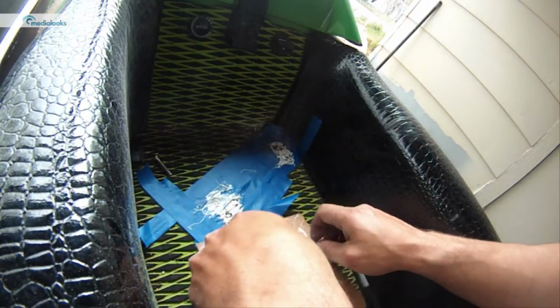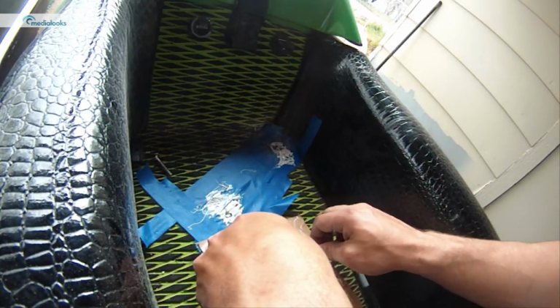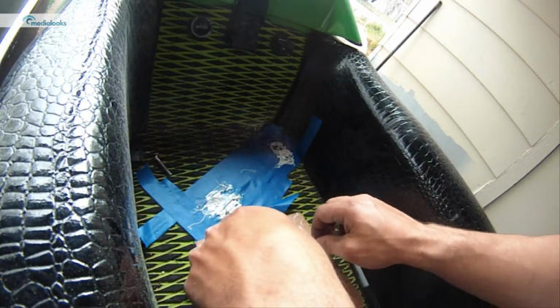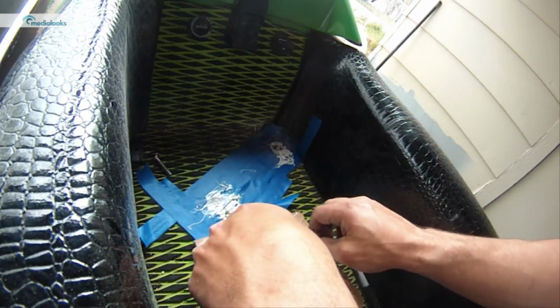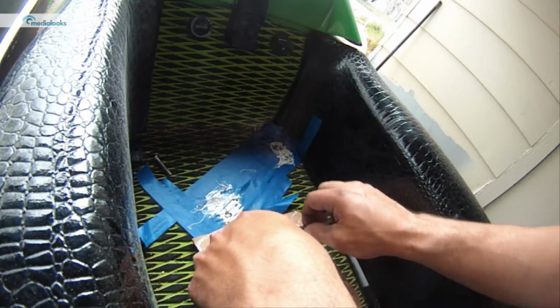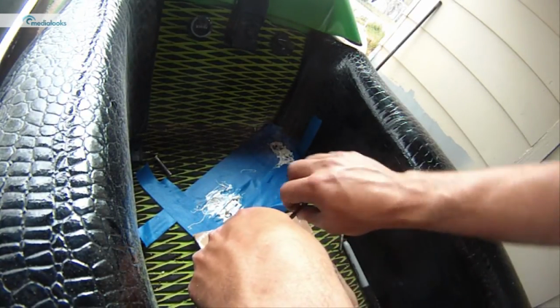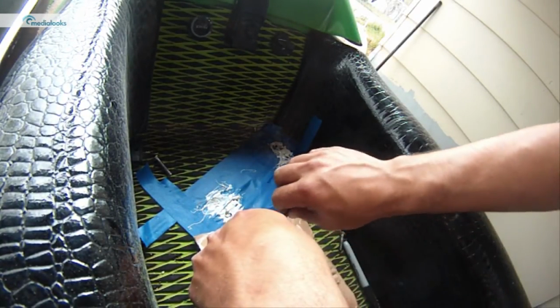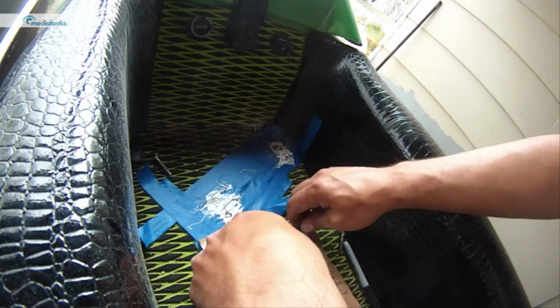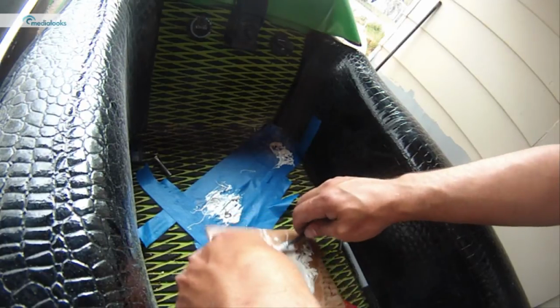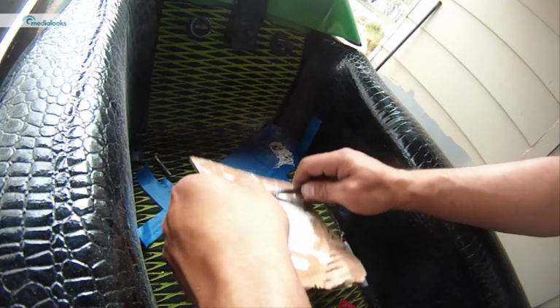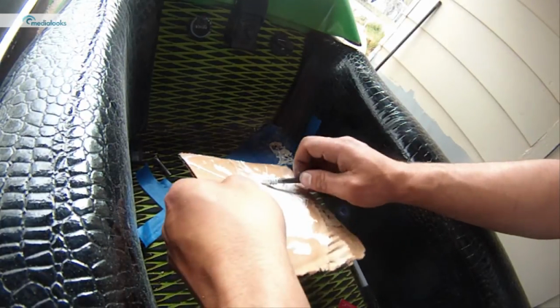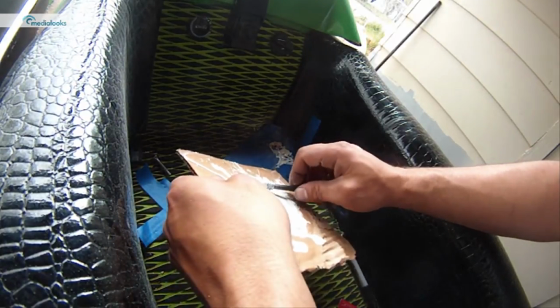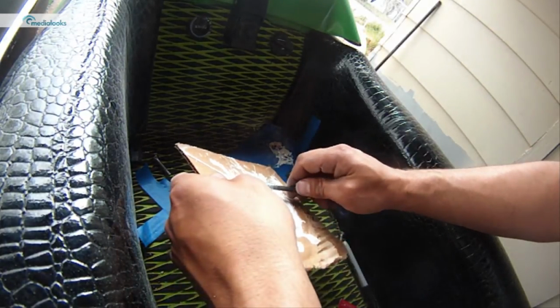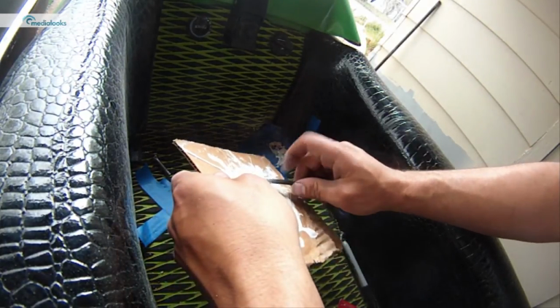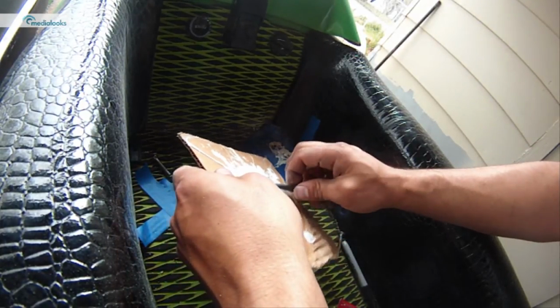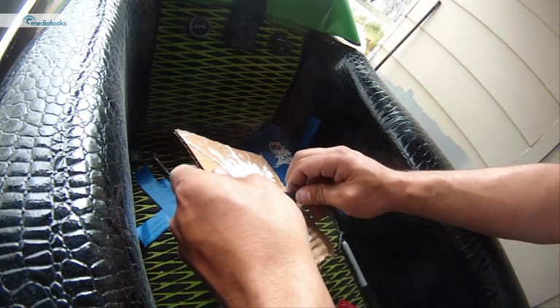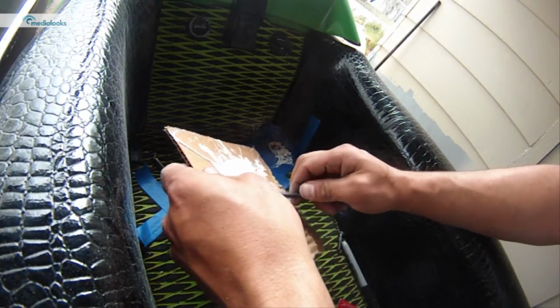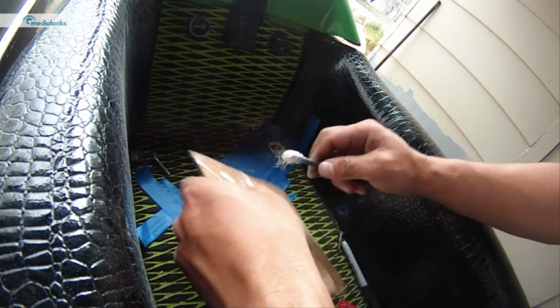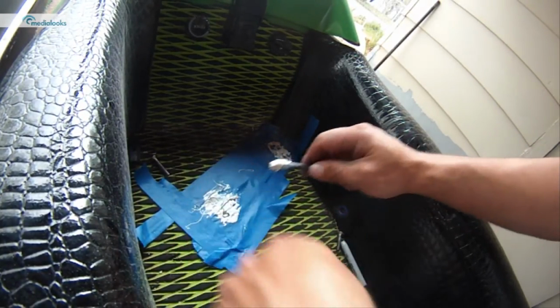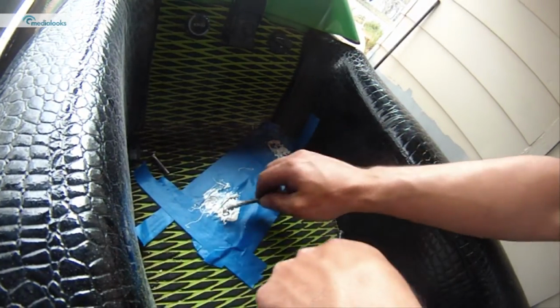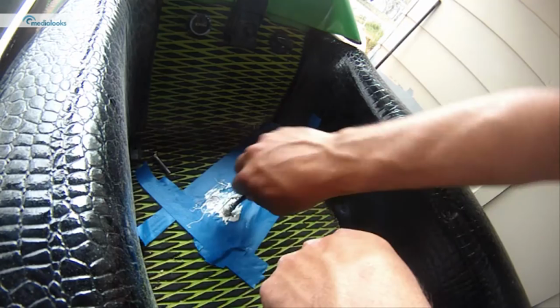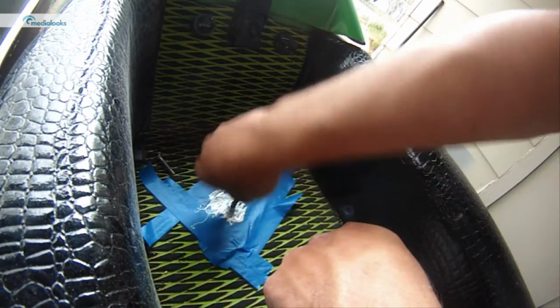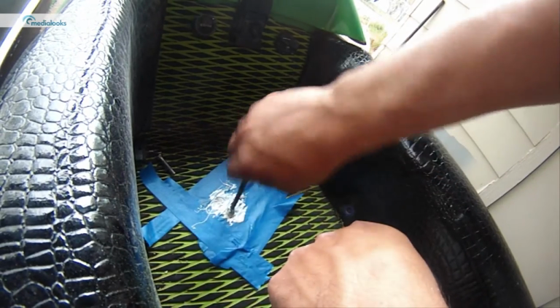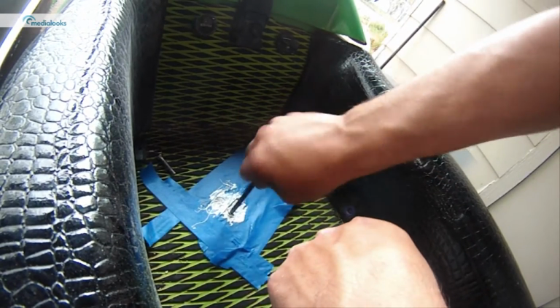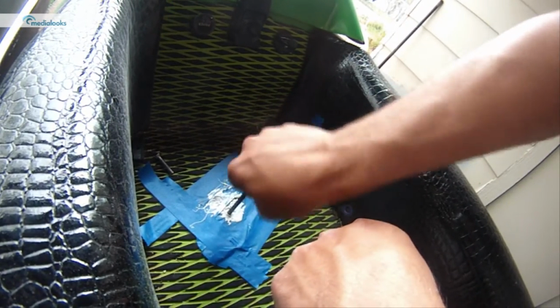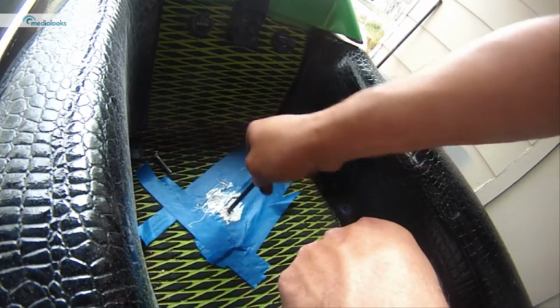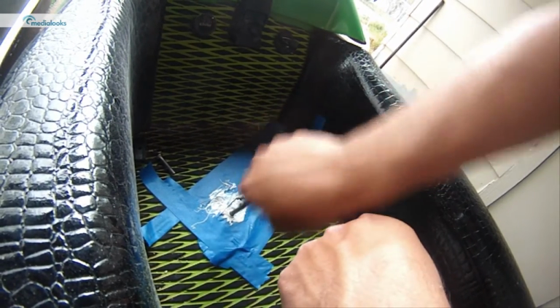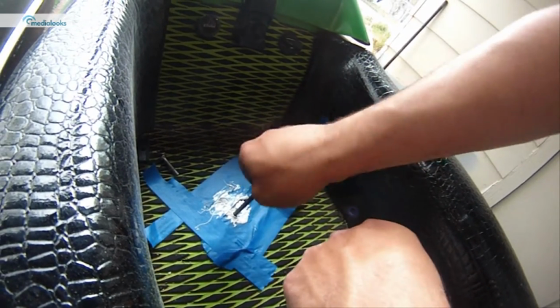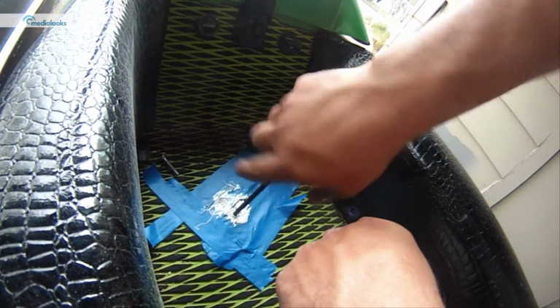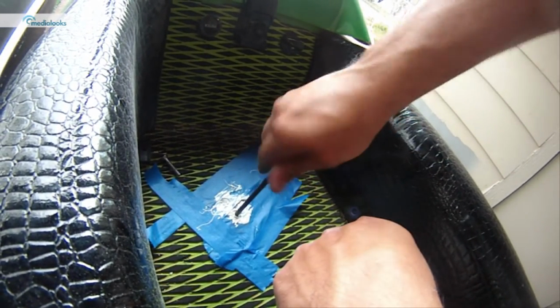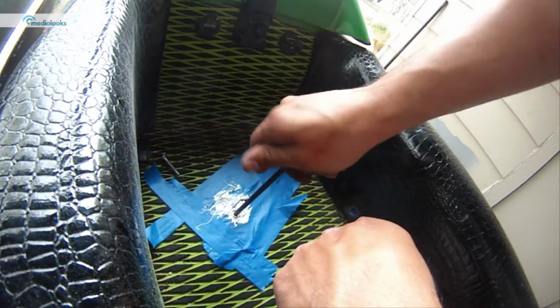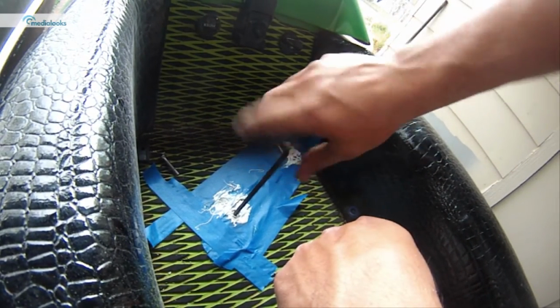I just kind of forced this two-part epoxy down in the hole. There's really no right way — you just want to make sure you get enough of it into the hole where you're coating that set nut.